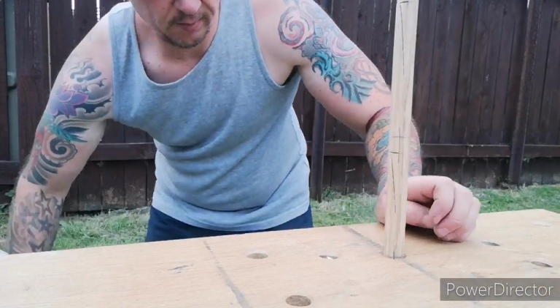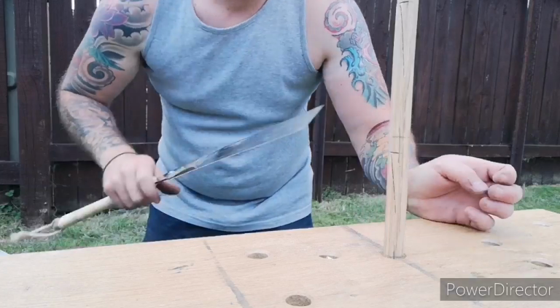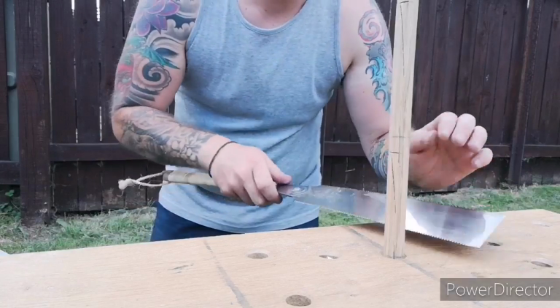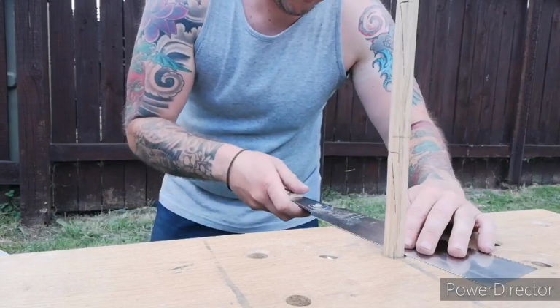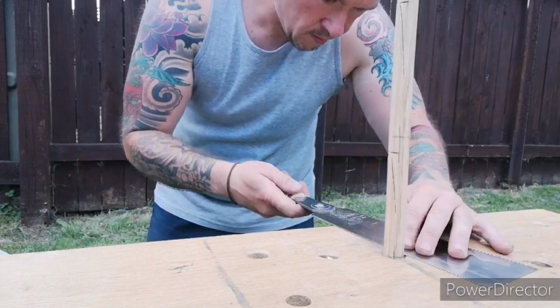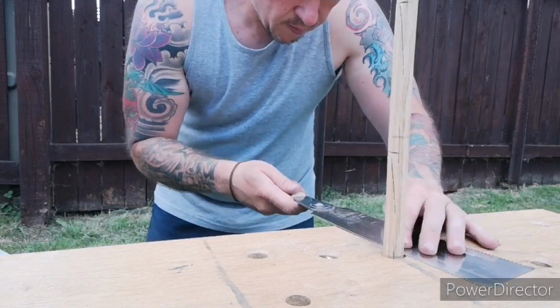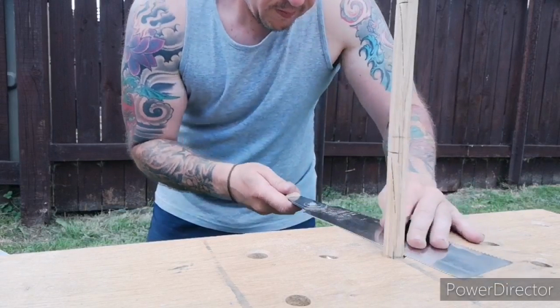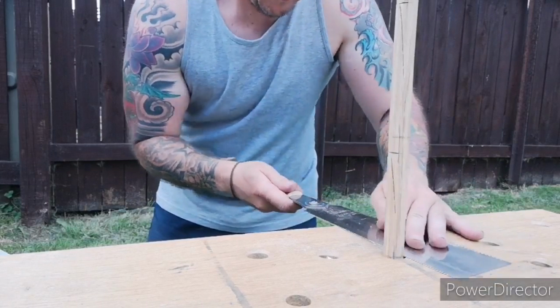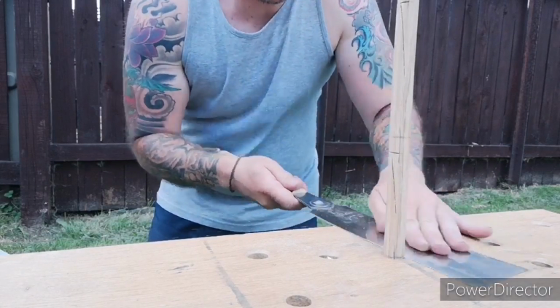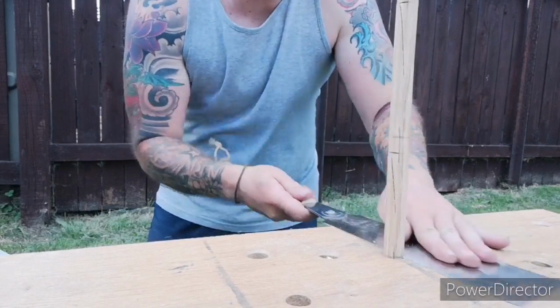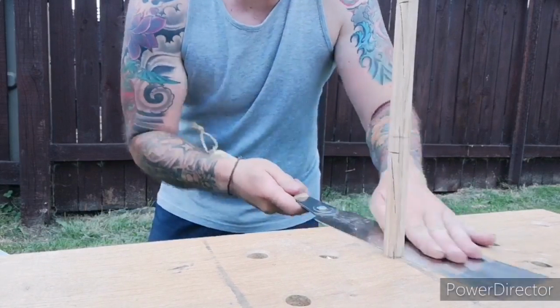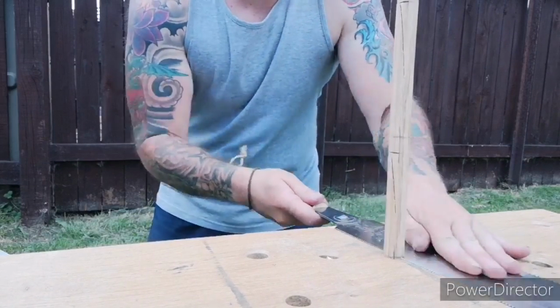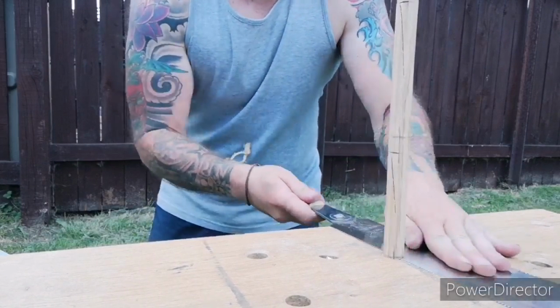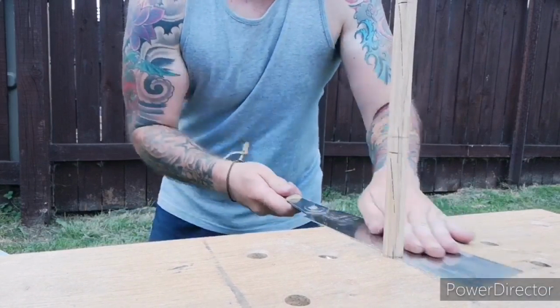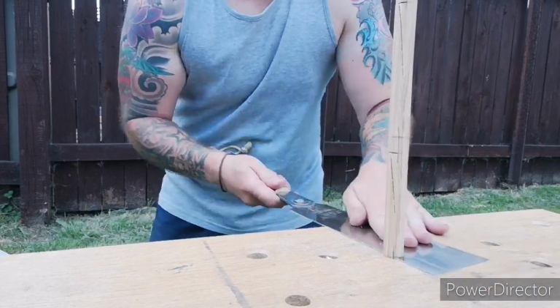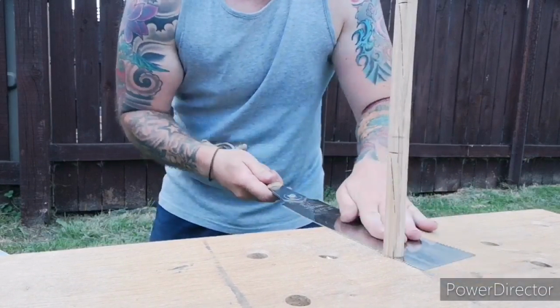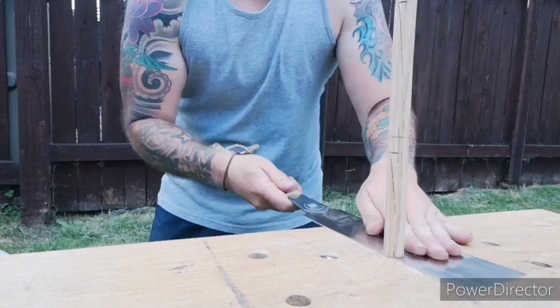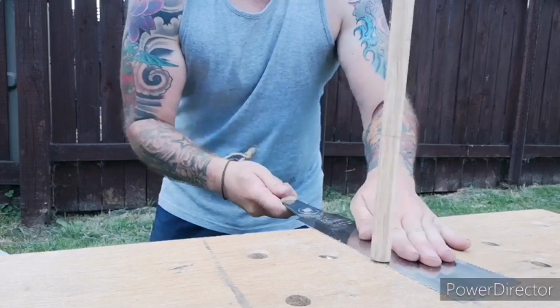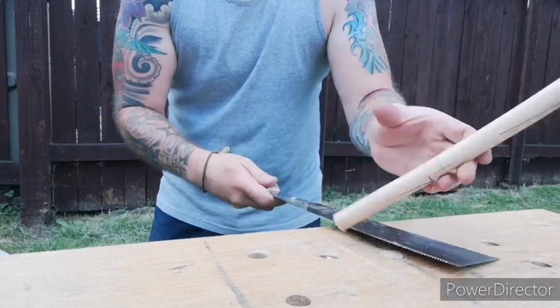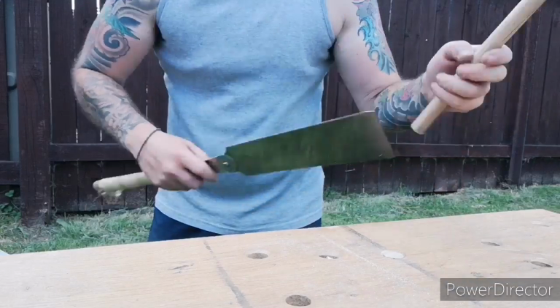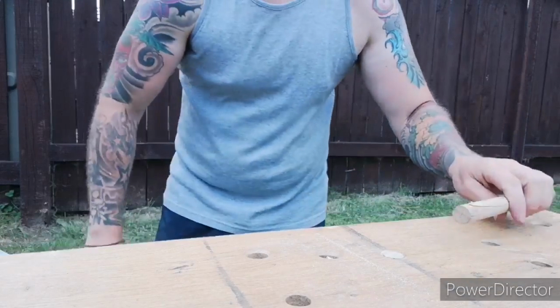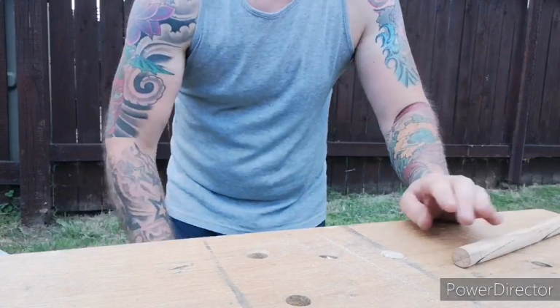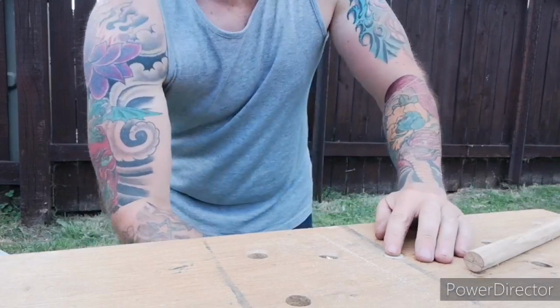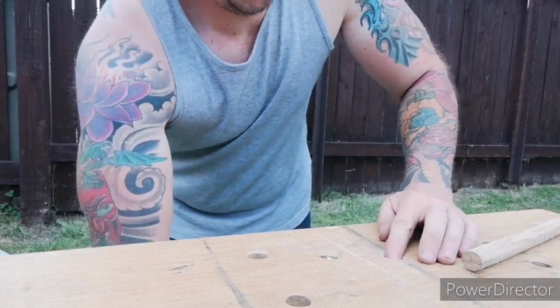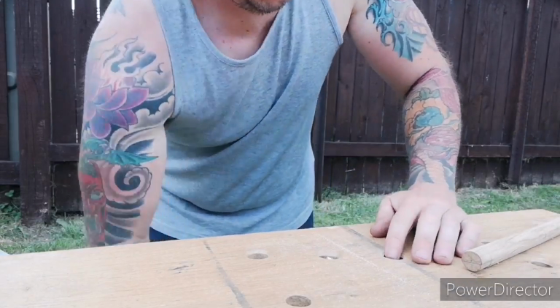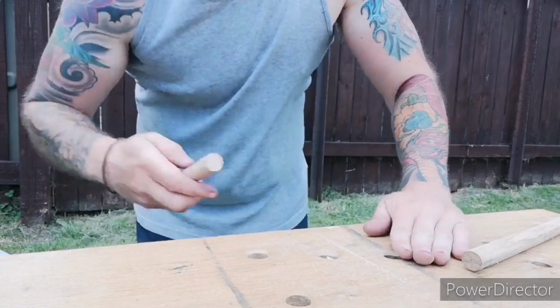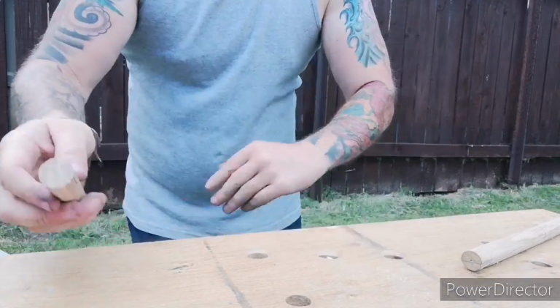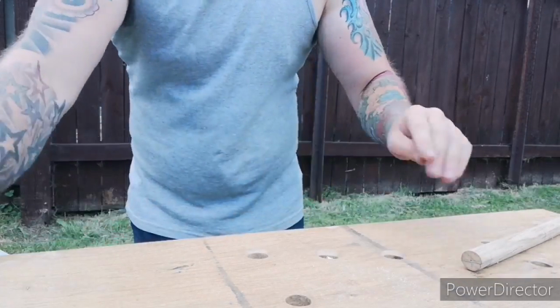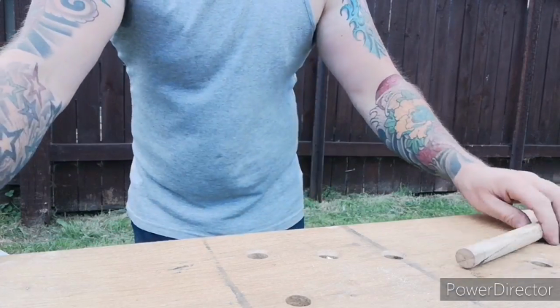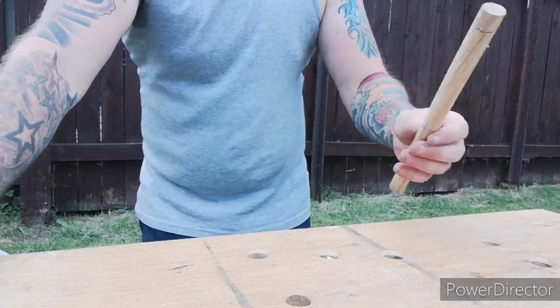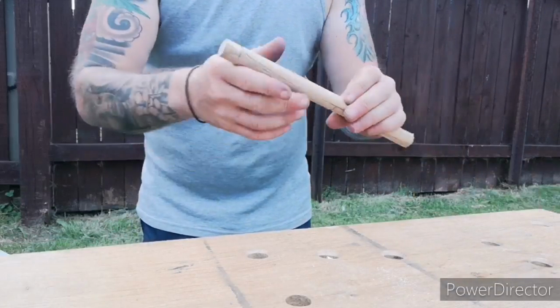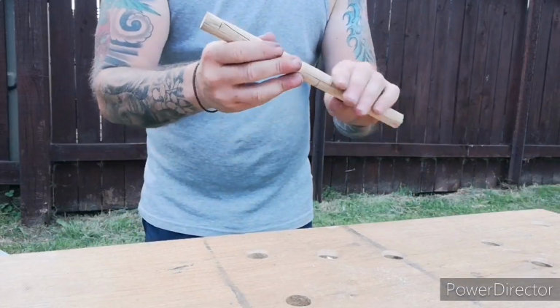Once all the shoulders are cut I just pop it into a hole and cut them all flush. As I said before, I got a total of three dogs out of this one dowel.